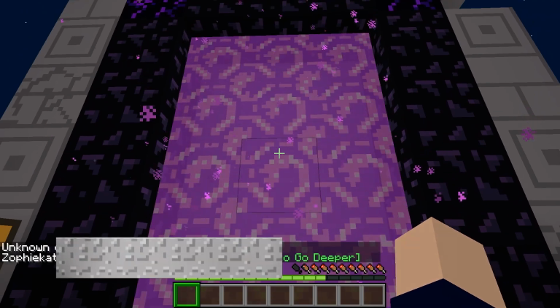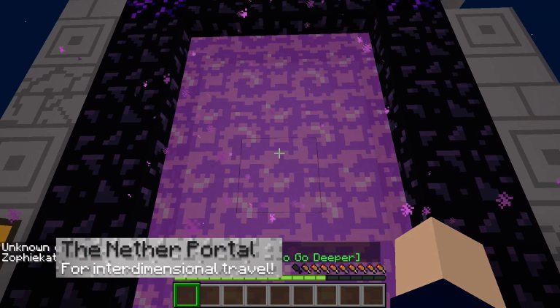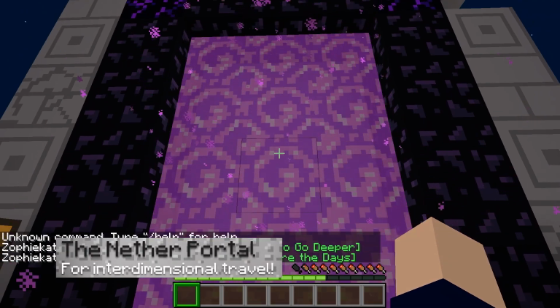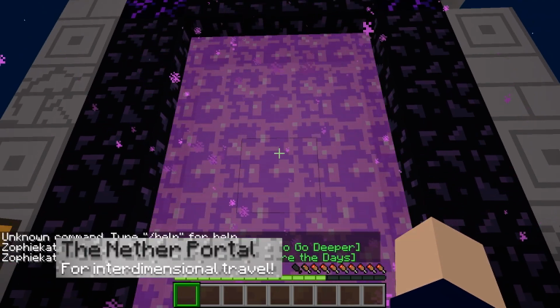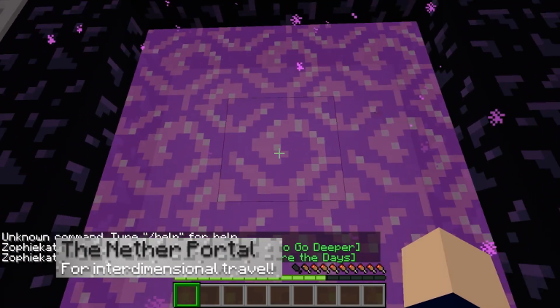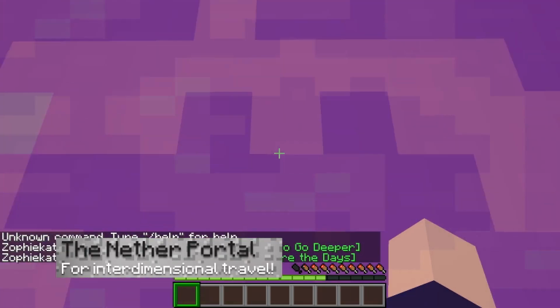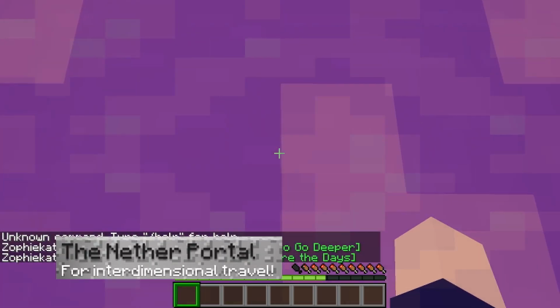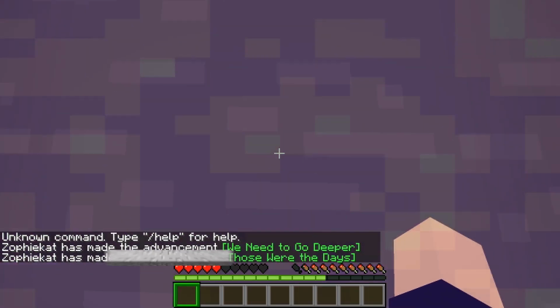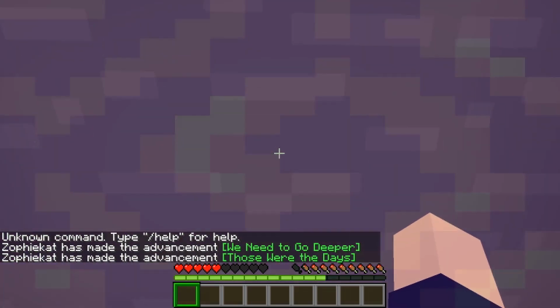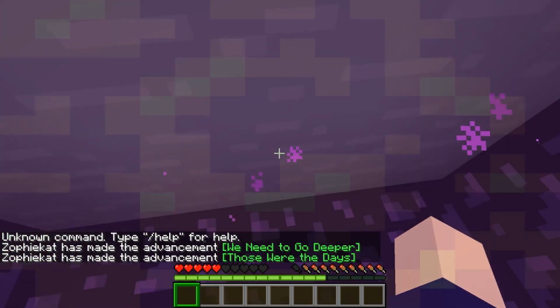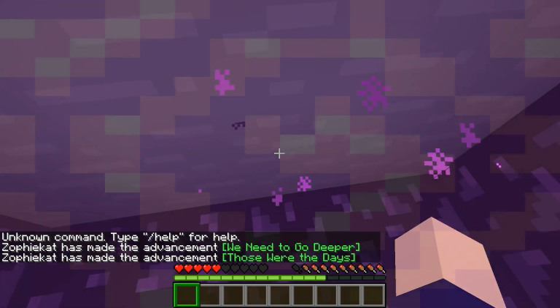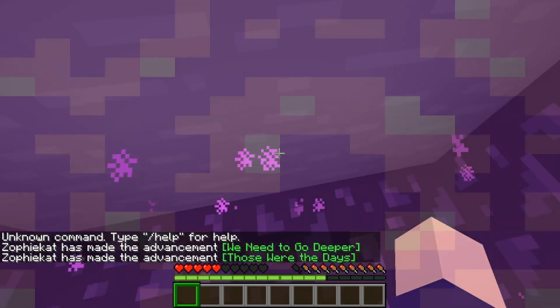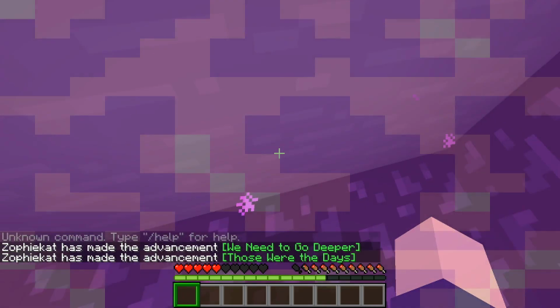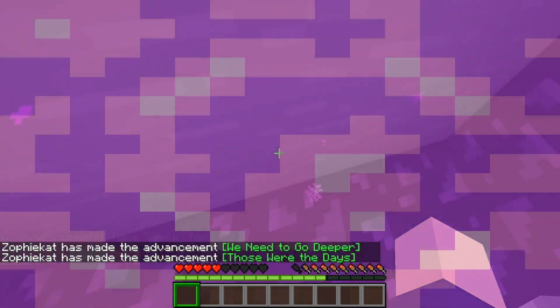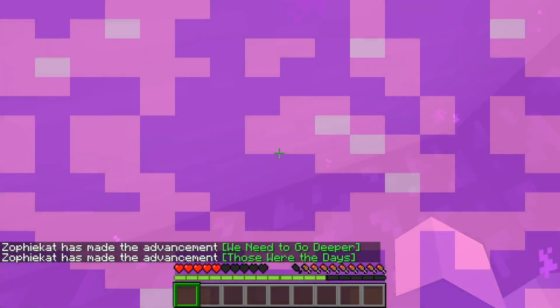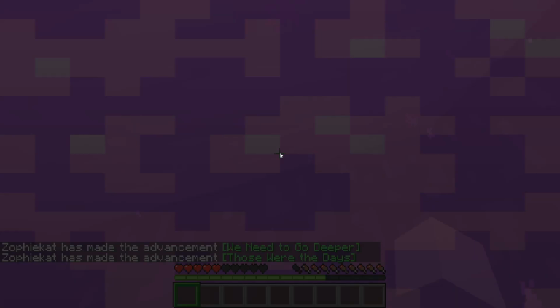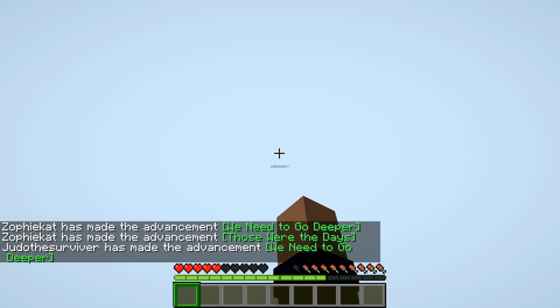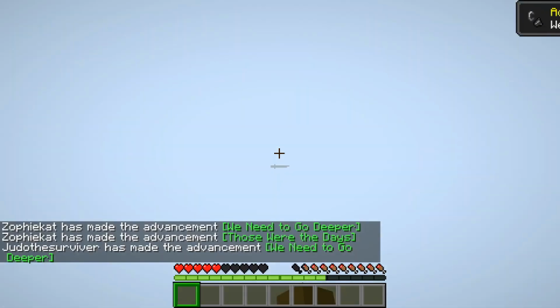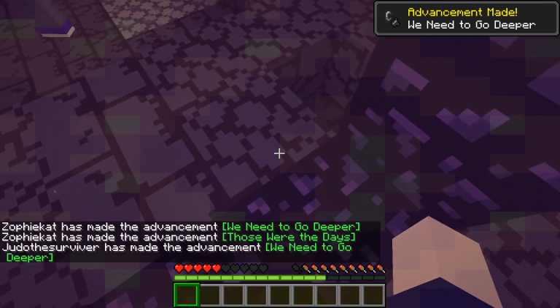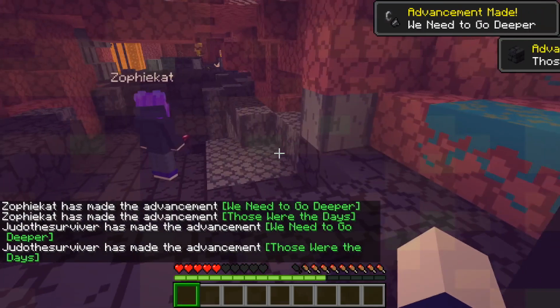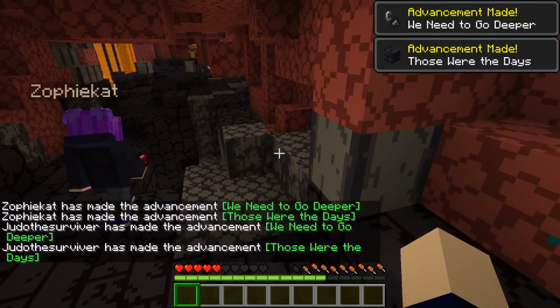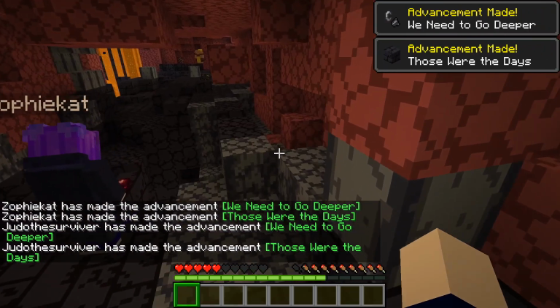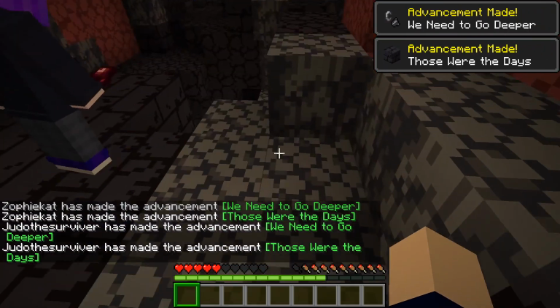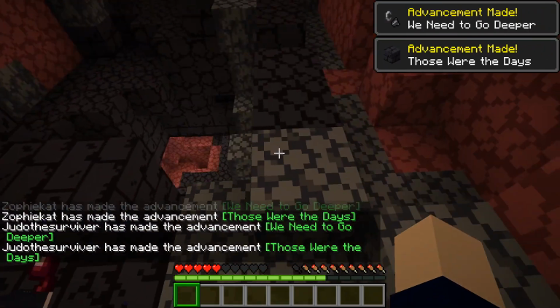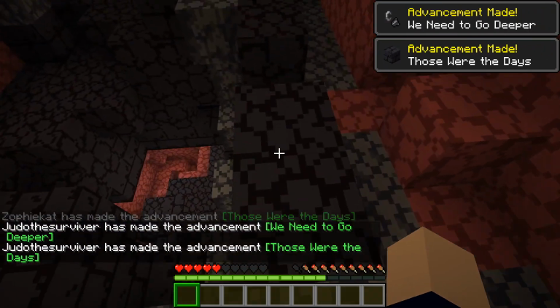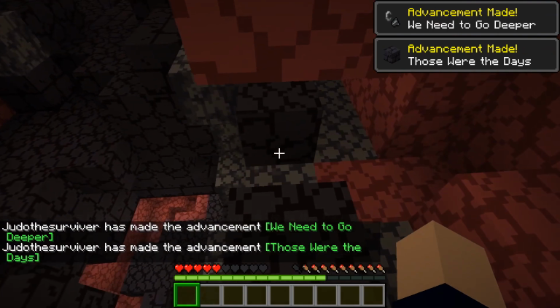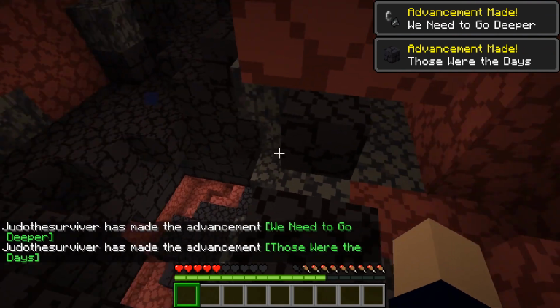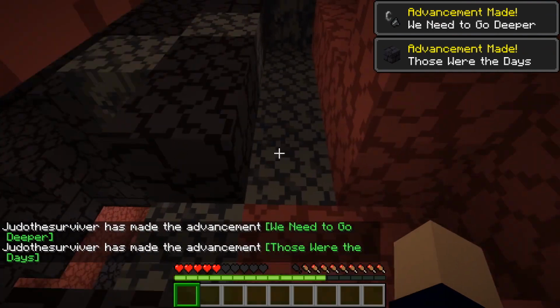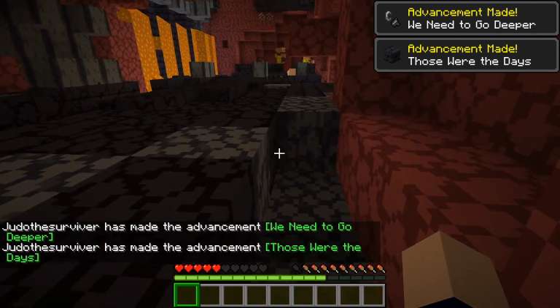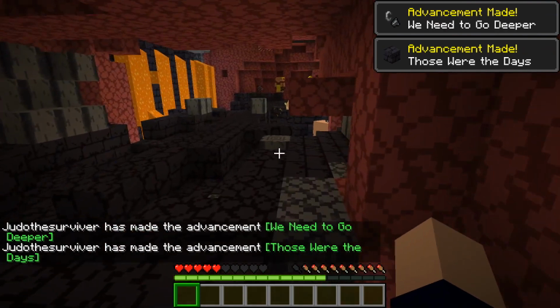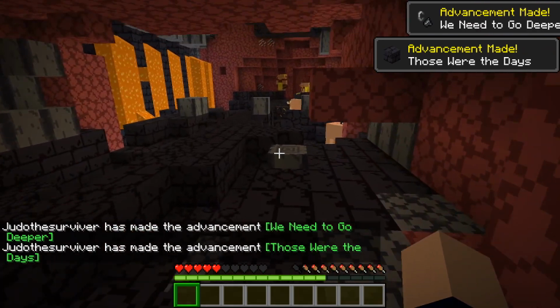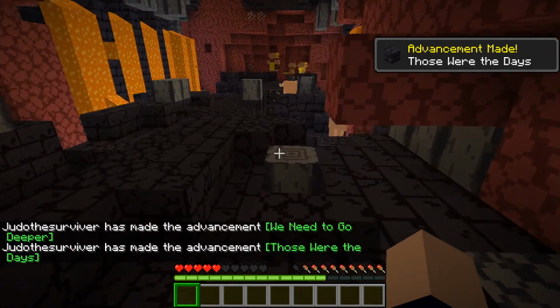Arguably, the most important included feature would be the pre-made nether portal. This will allow you to go straight into the nether to explore all of the new content added to the game. You can trade with the piglins, find all new nether biomes, or look for the new bastion remnants to plunder.